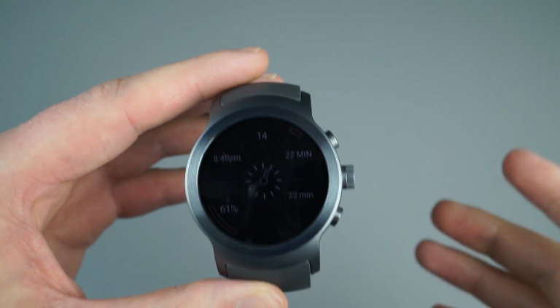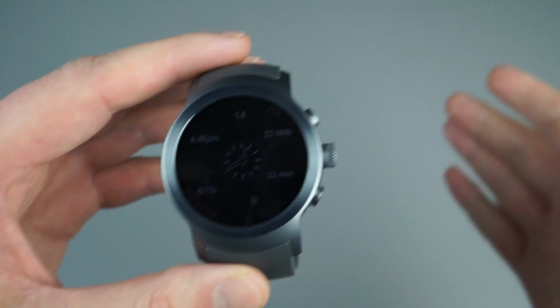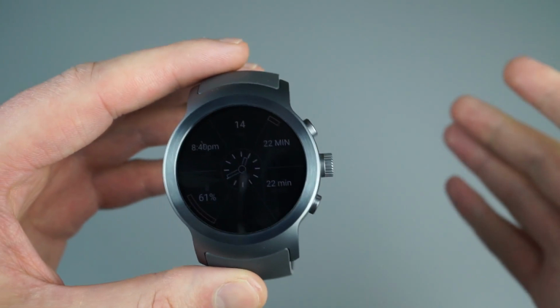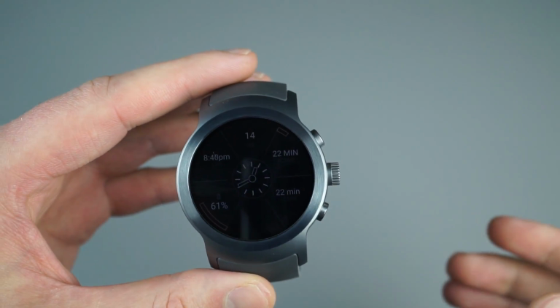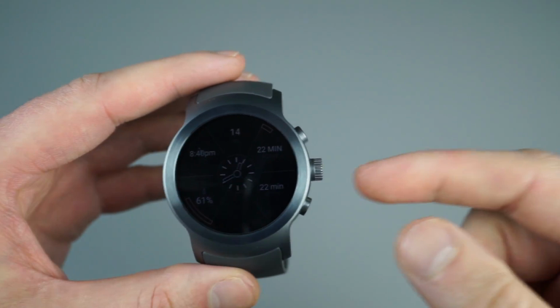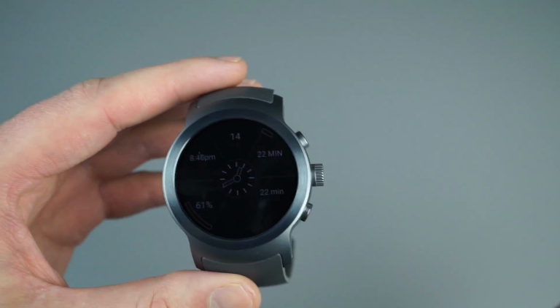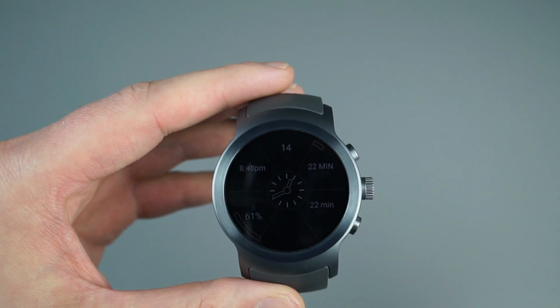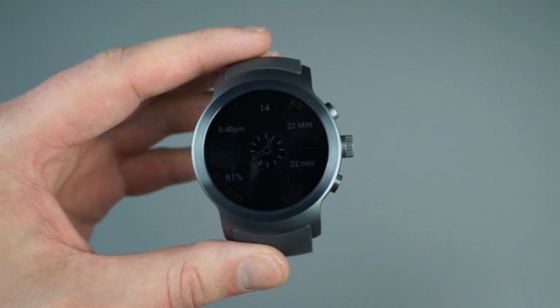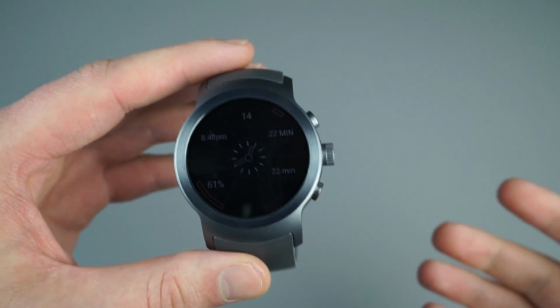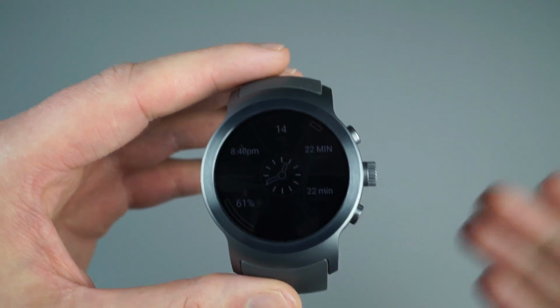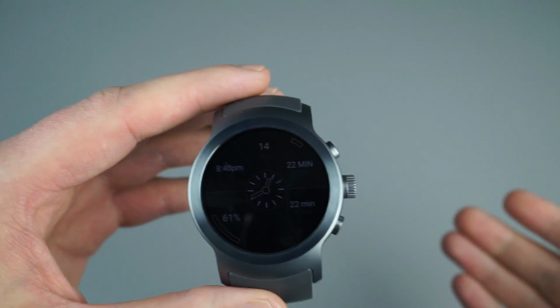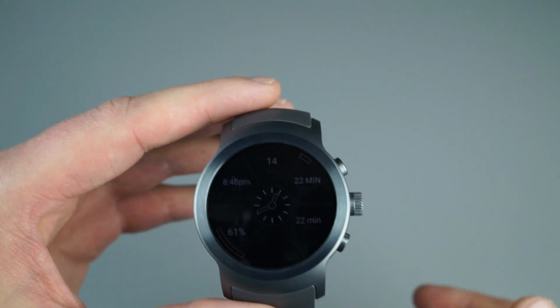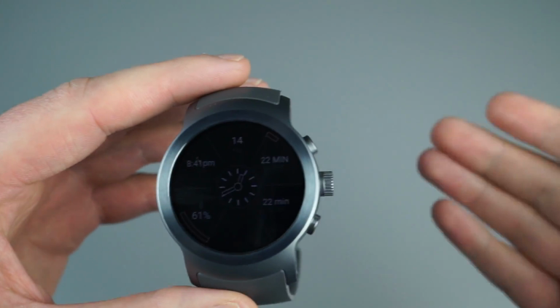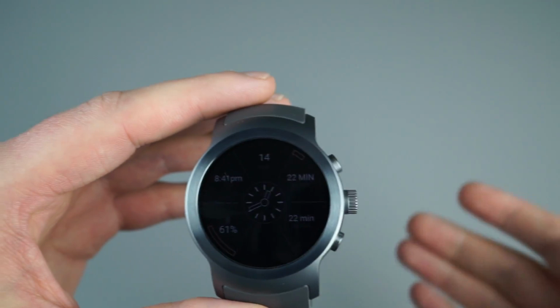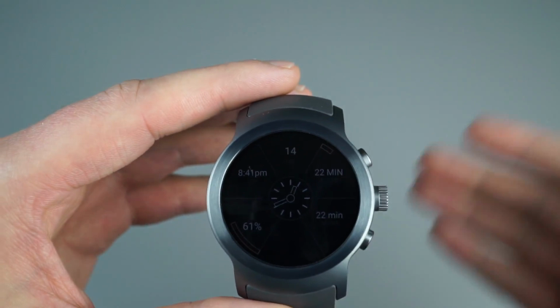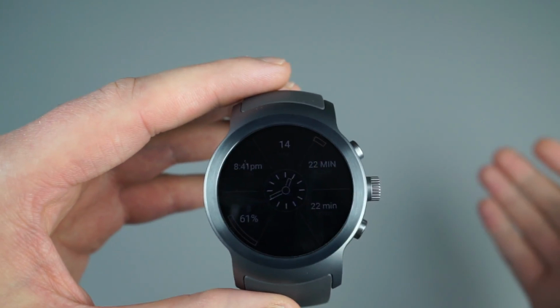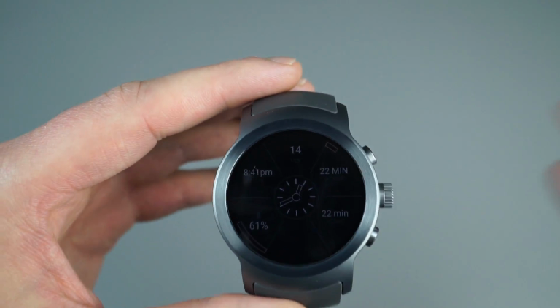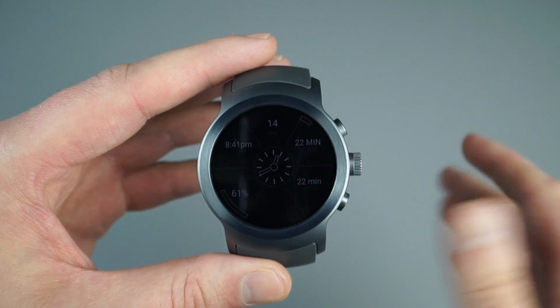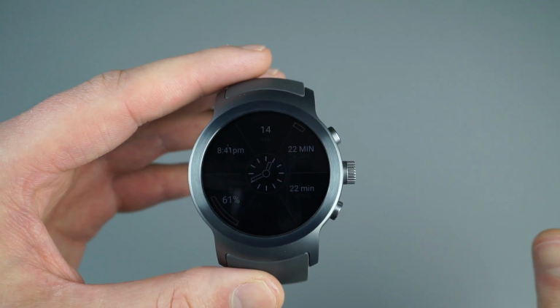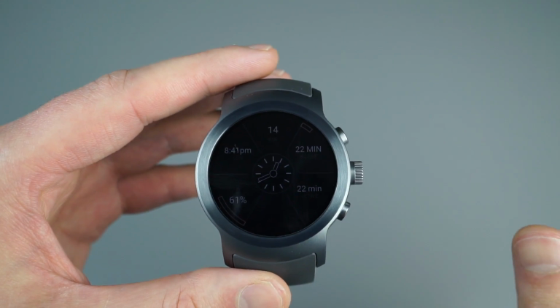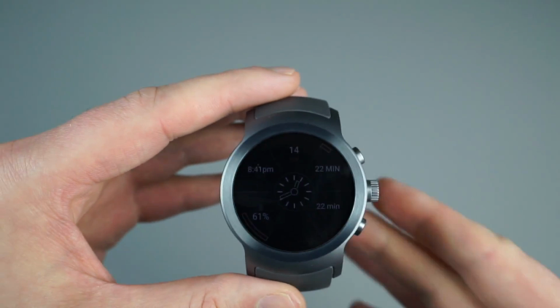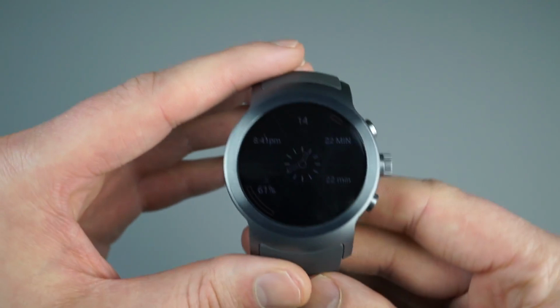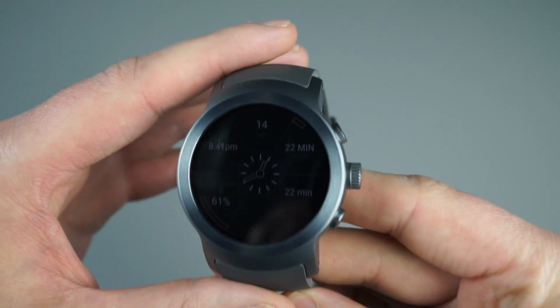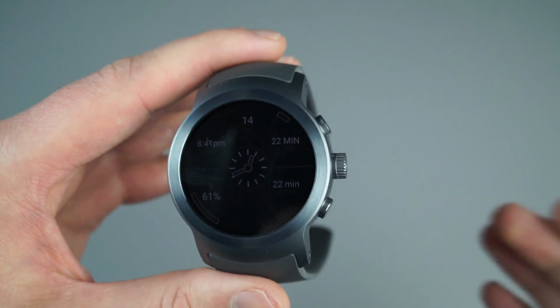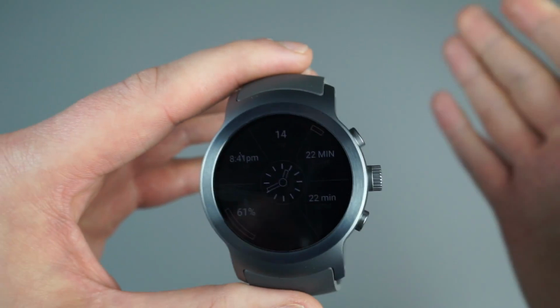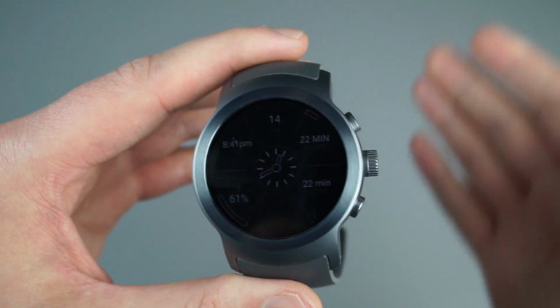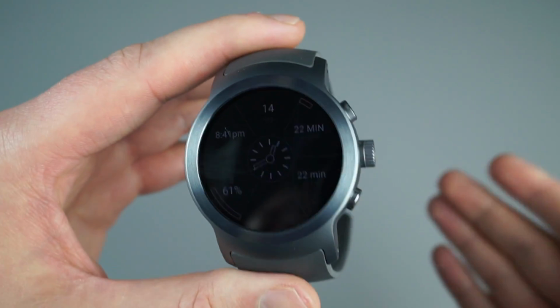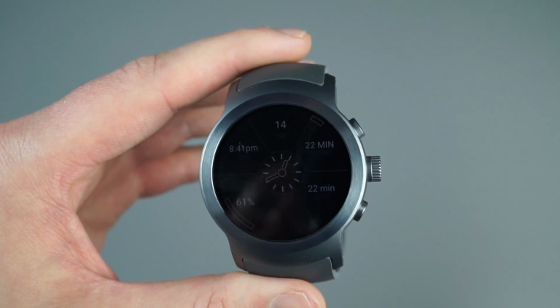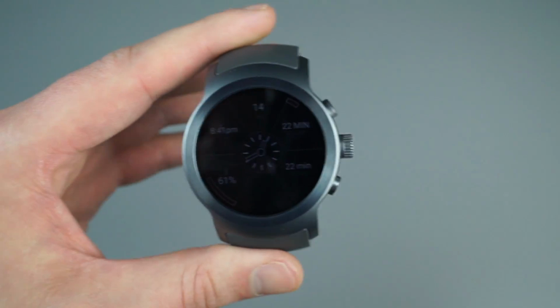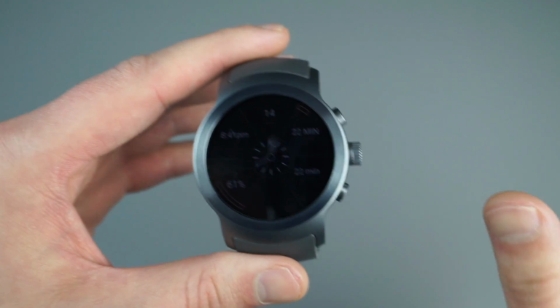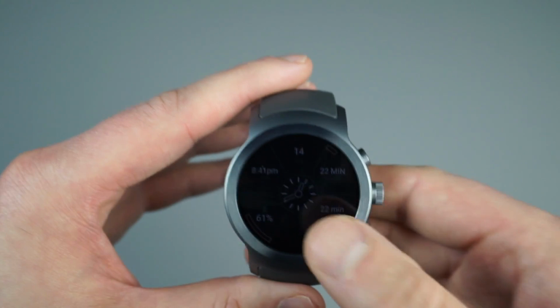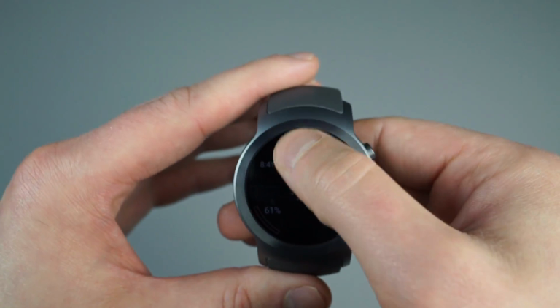Having Google Assistant on the watch has been a really nice thing. Say if I'm cooking in the kitchen, I can just tap on my watch and say 'set a timer for five minutes.' I can set an alarm, reminders, all that sort of stuff, and maybe not have to speak too loudly to Google Home. Definitely been a nice touch.